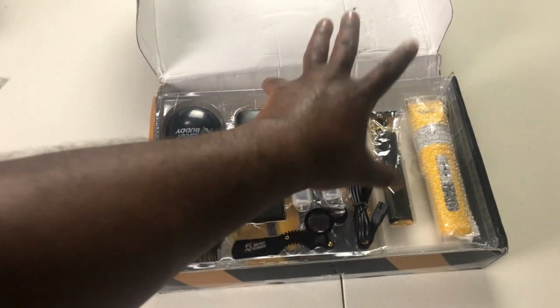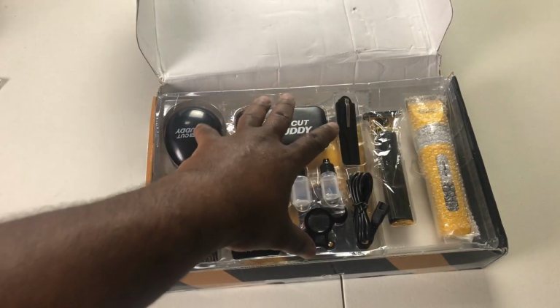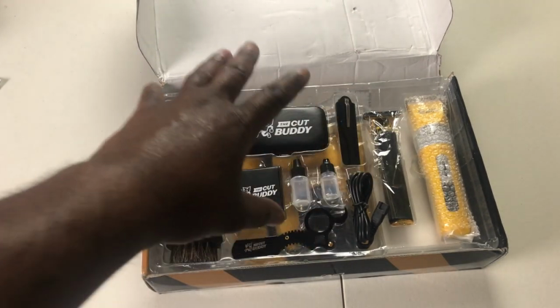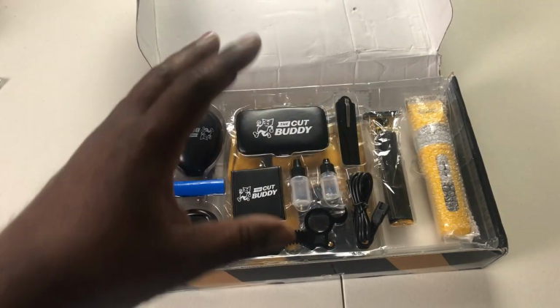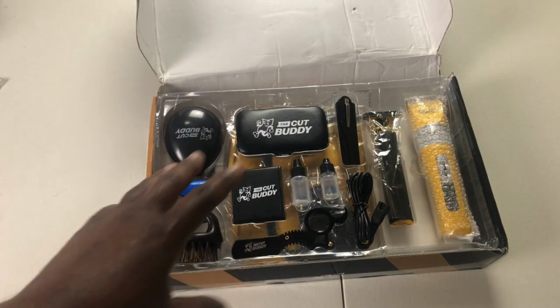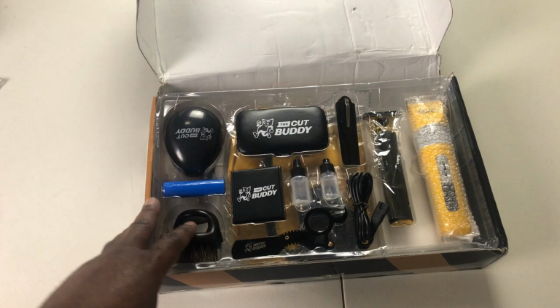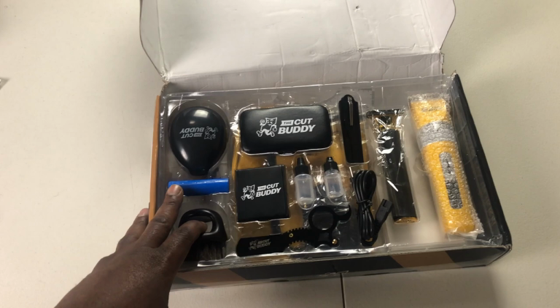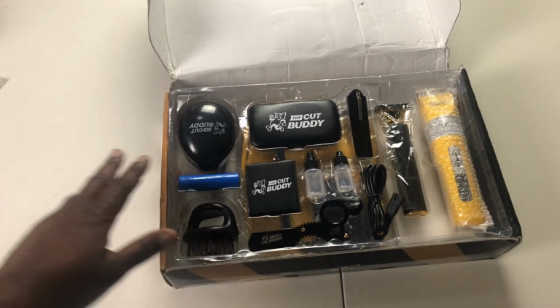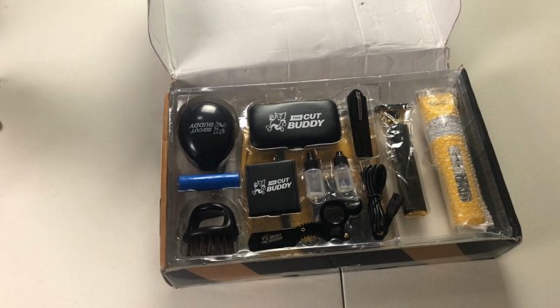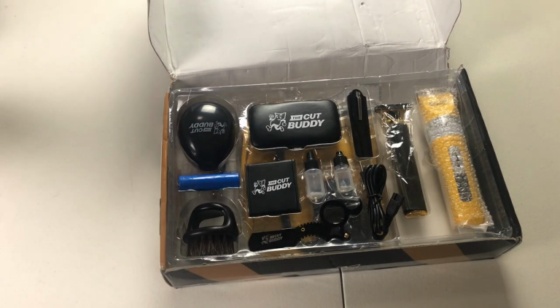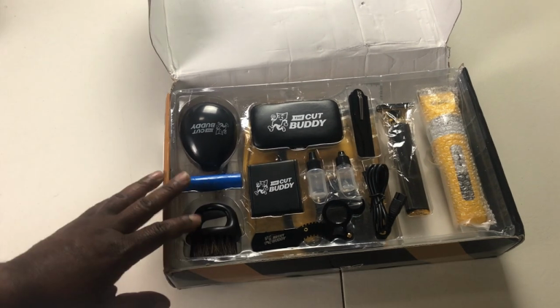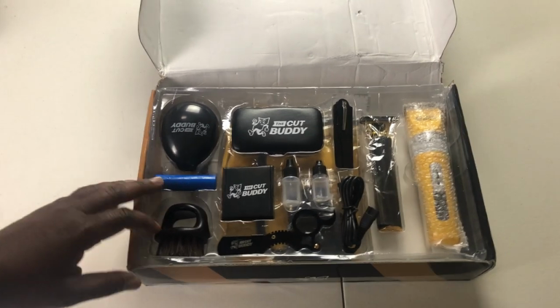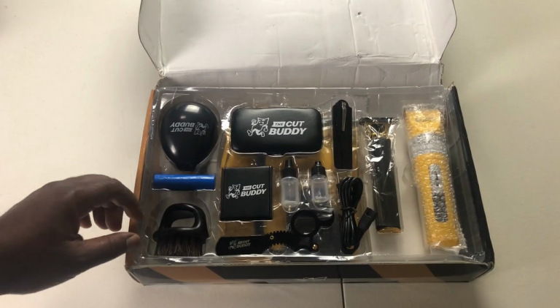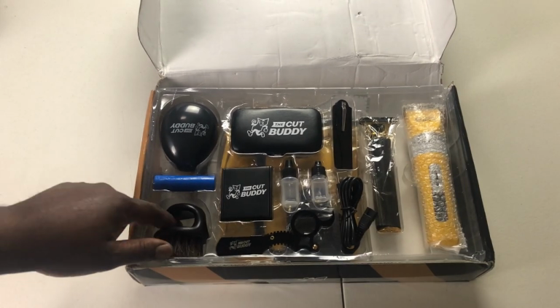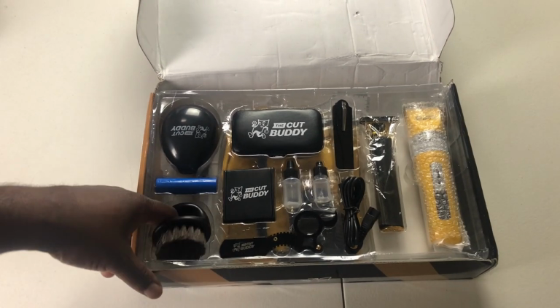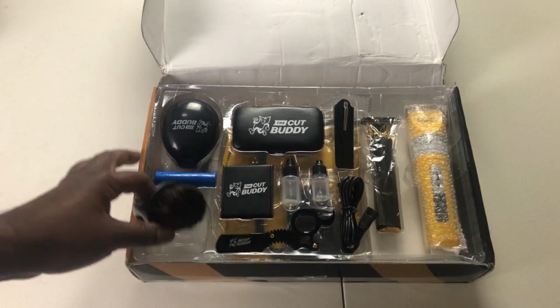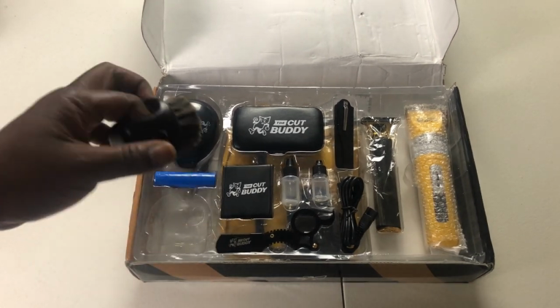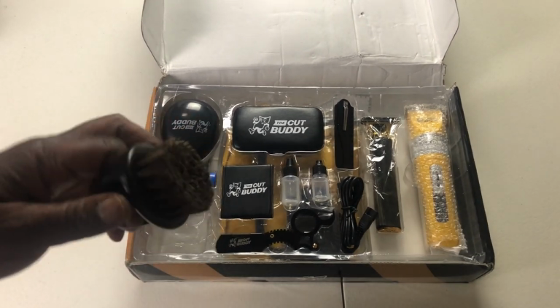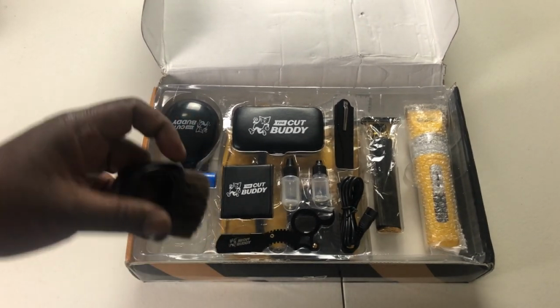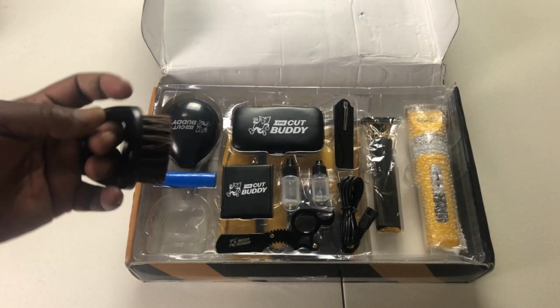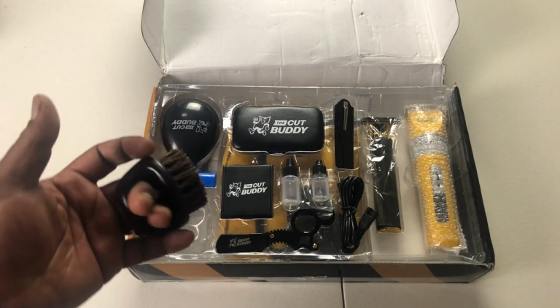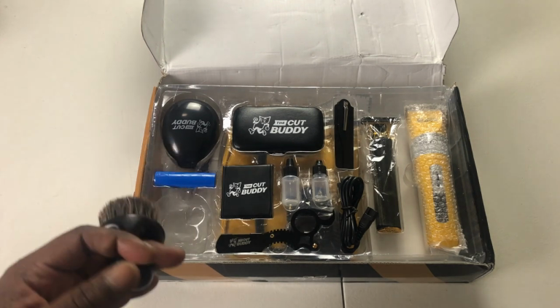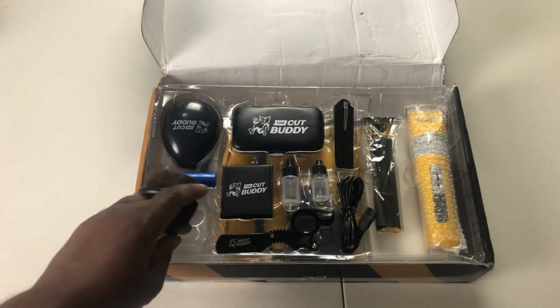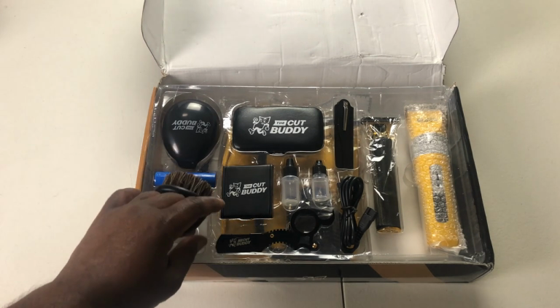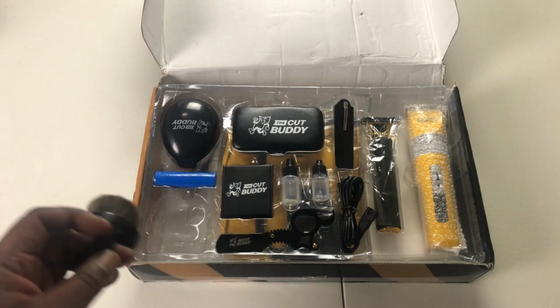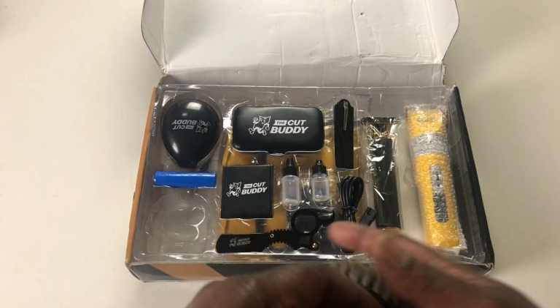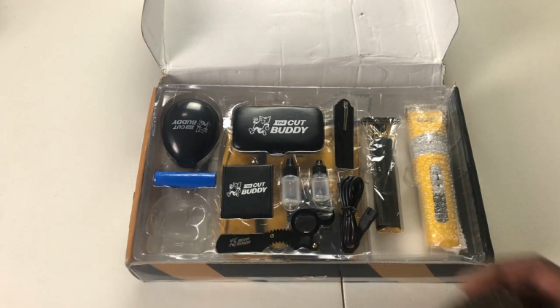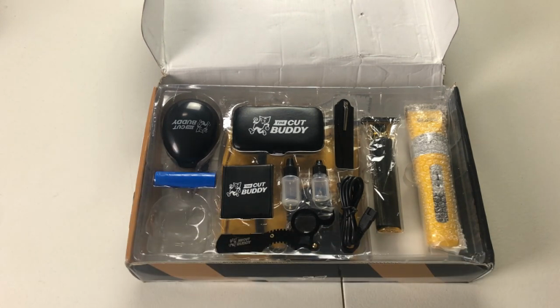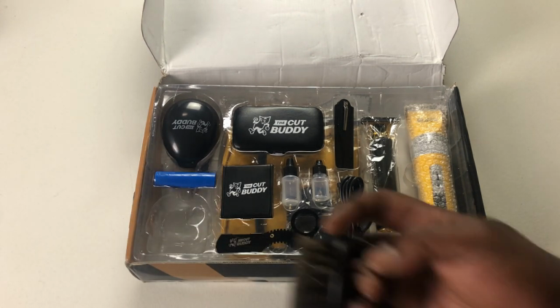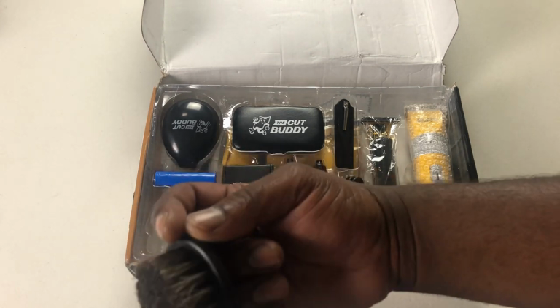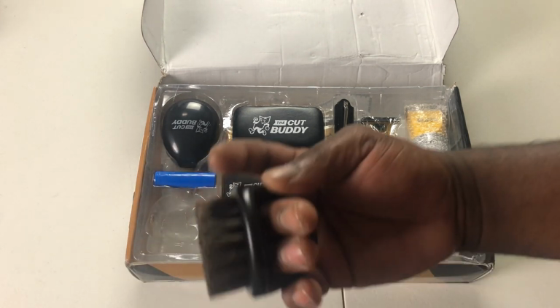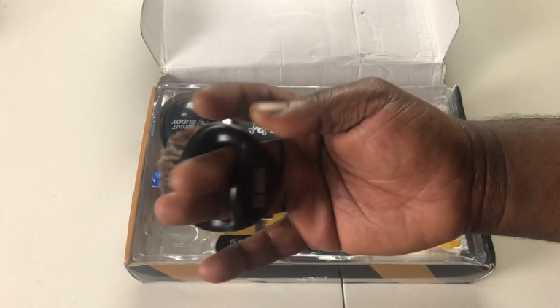They tore my box, man. Shipping, y'all know how shipping do — they can't get right for nothing. But got the brush one, fade one brush.